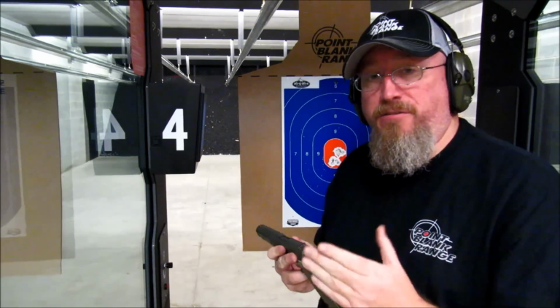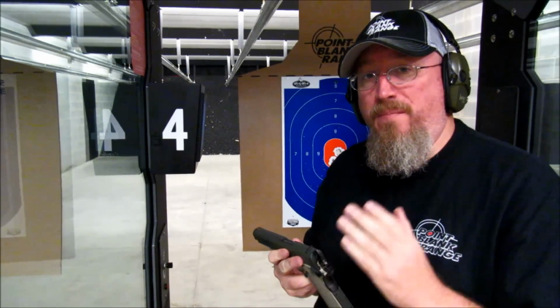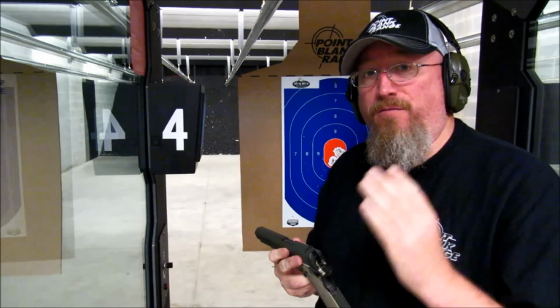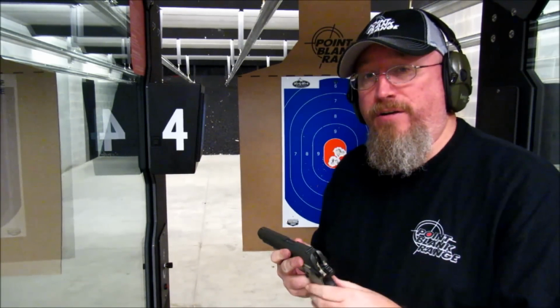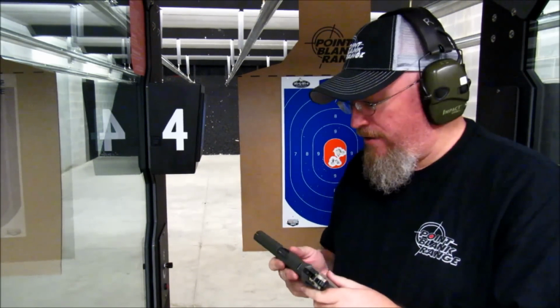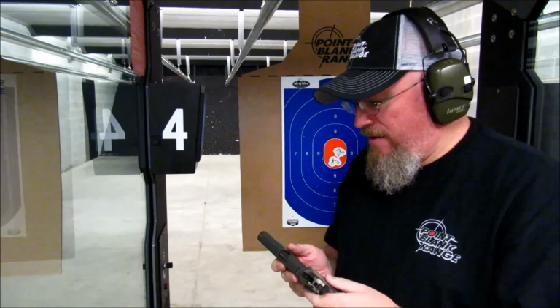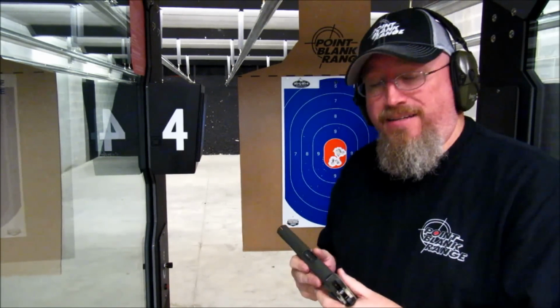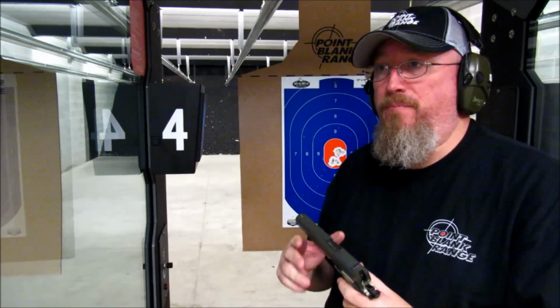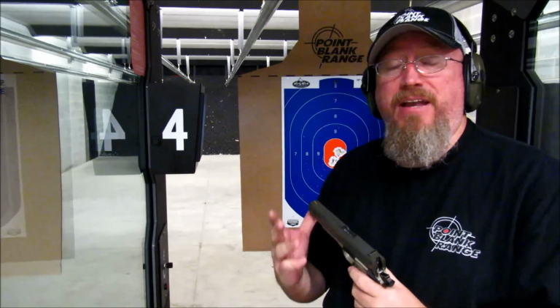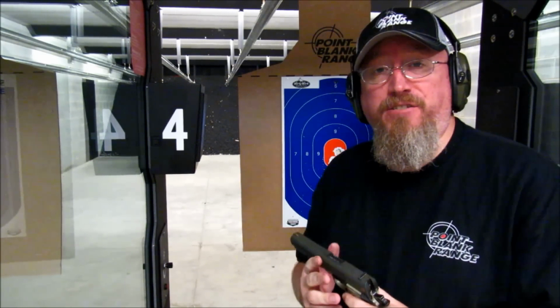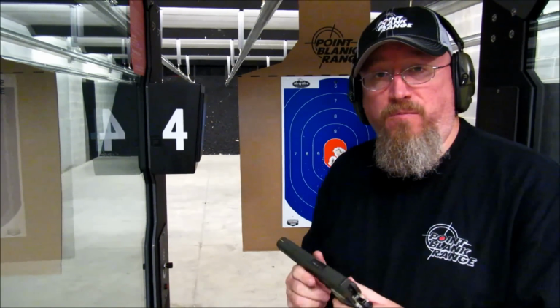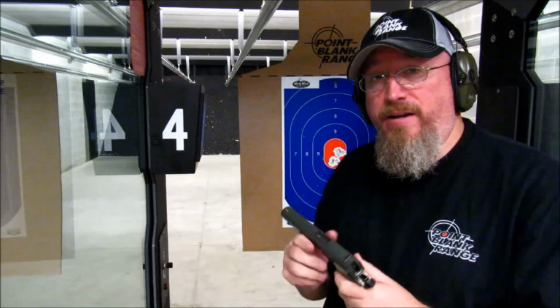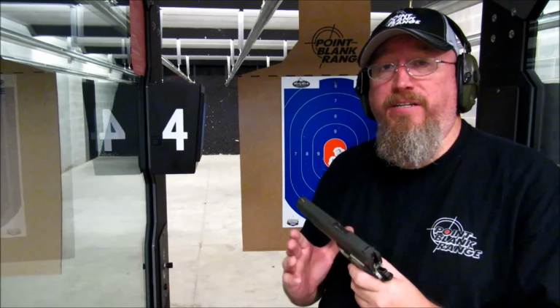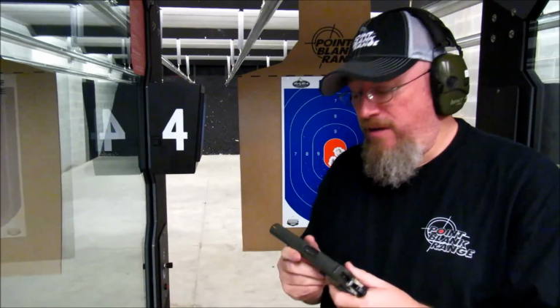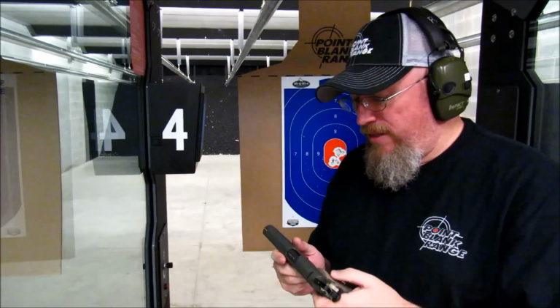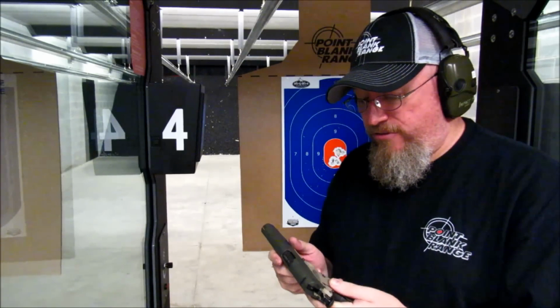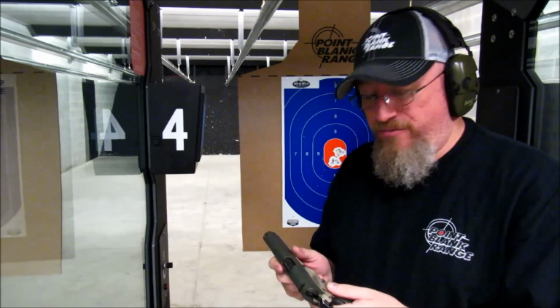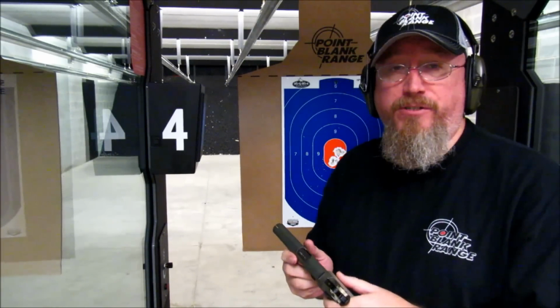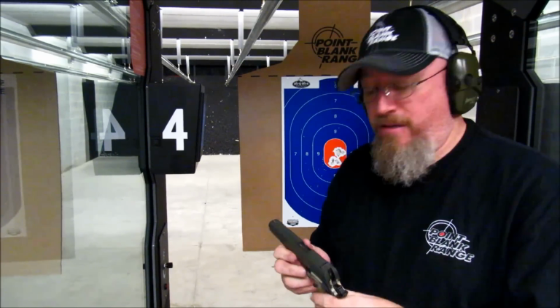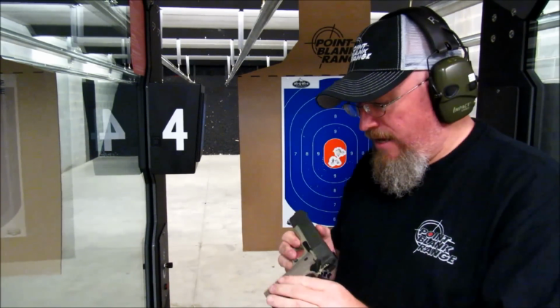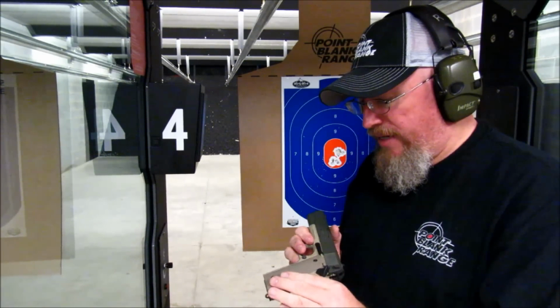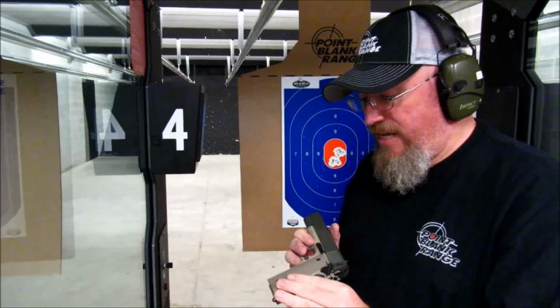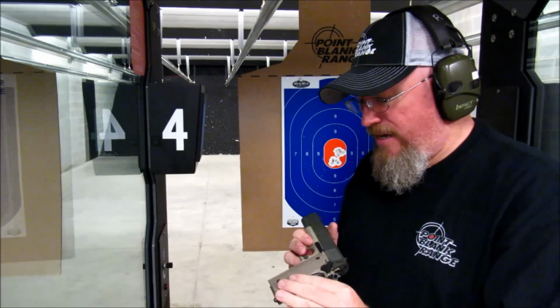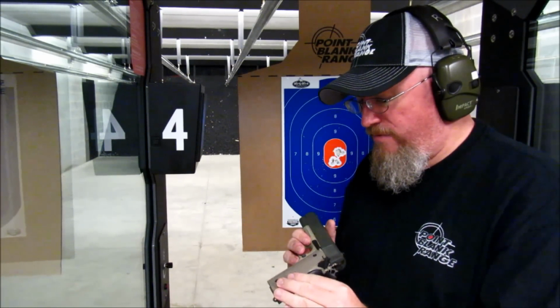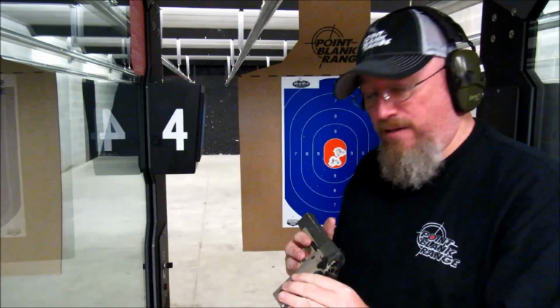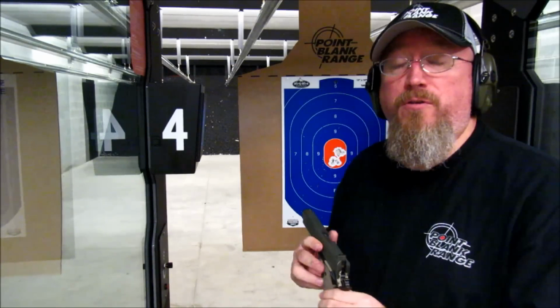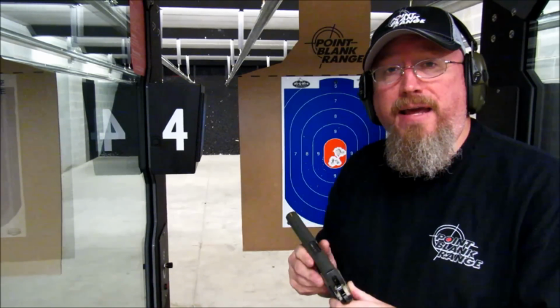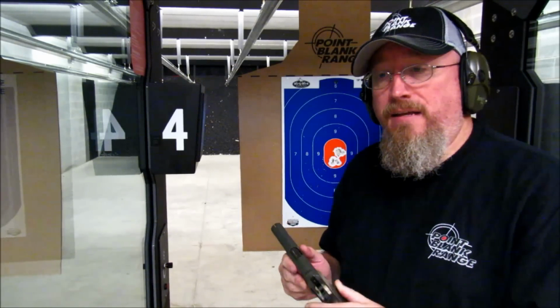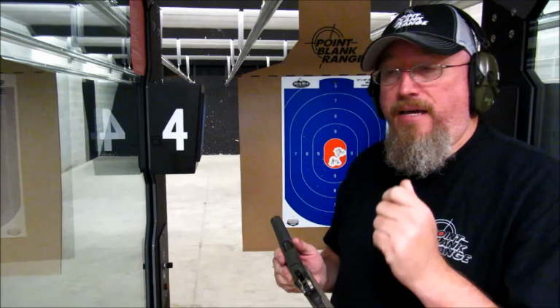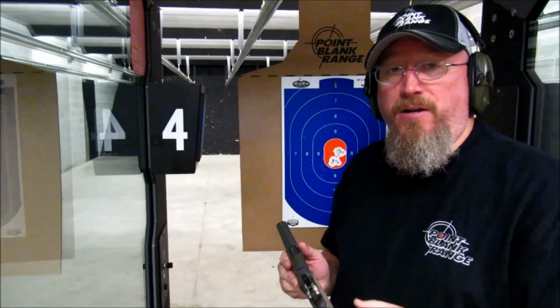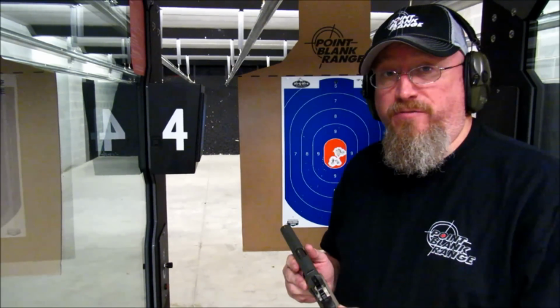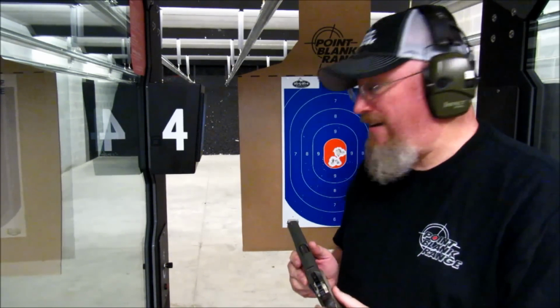The 1911 is a very old design. It goes back over 100 years ago, back to 1907, where it entered into military trials for the U.S. Army, up against a .45 caliber Luger and a semi-auto pistol from Savage.